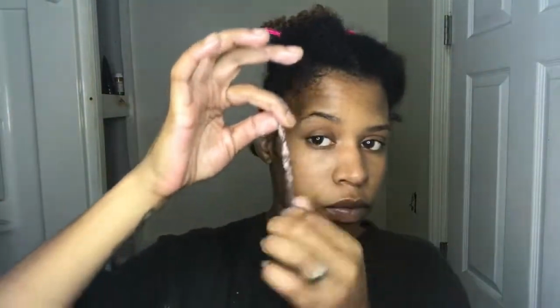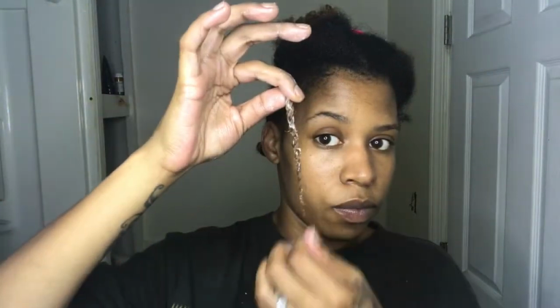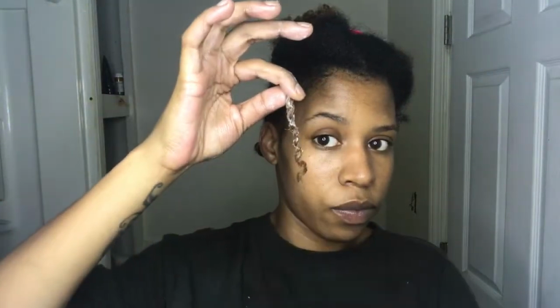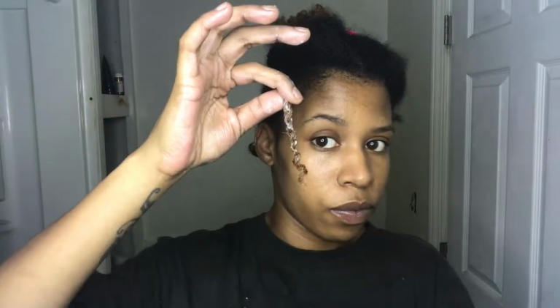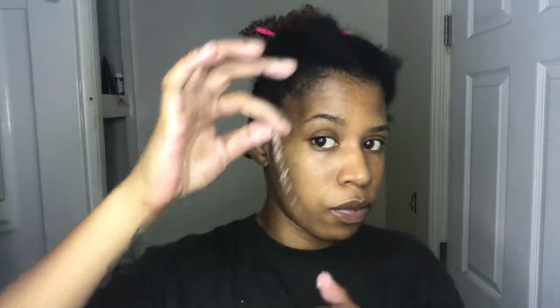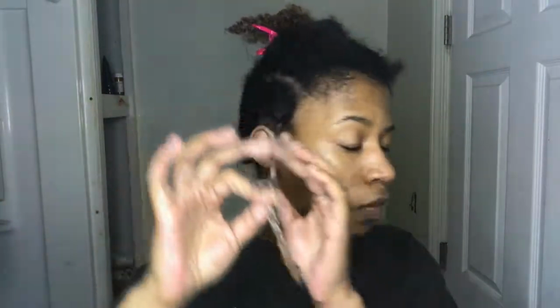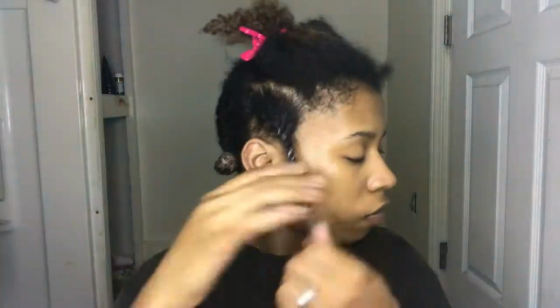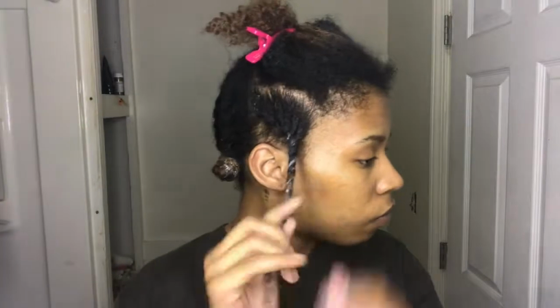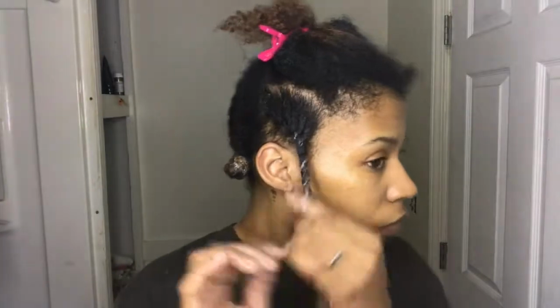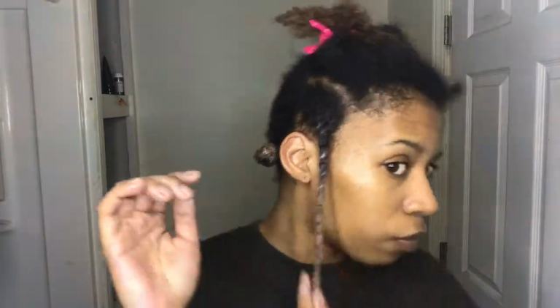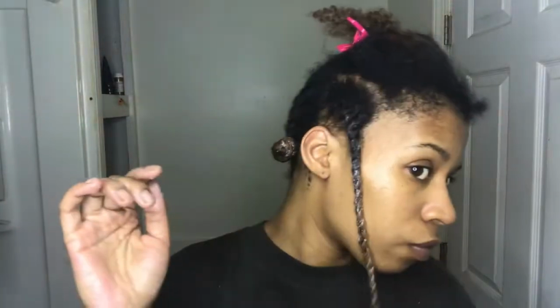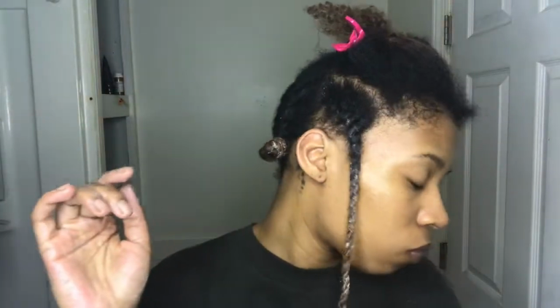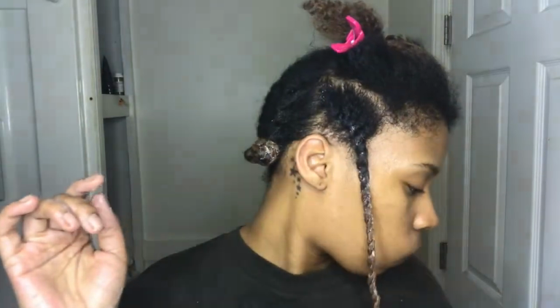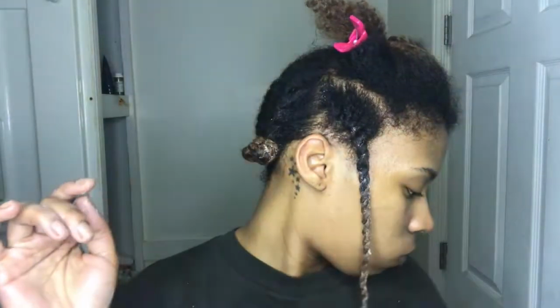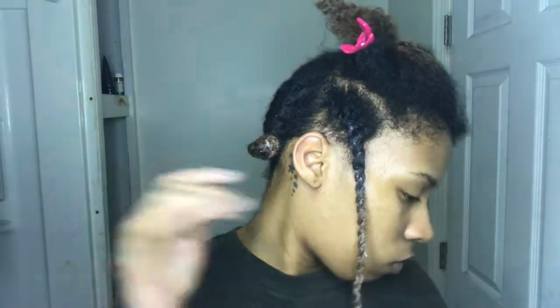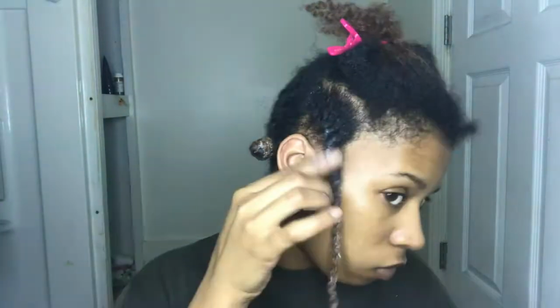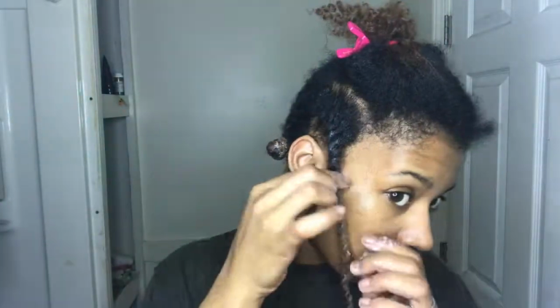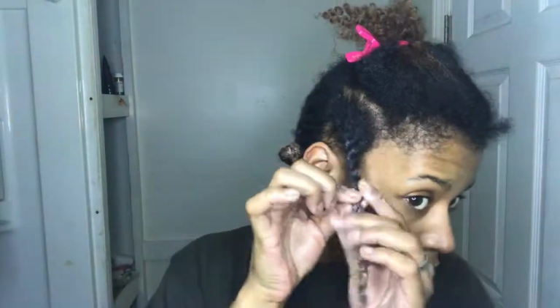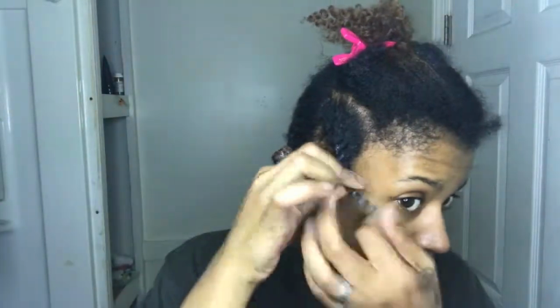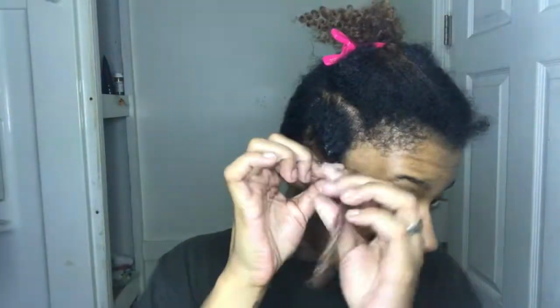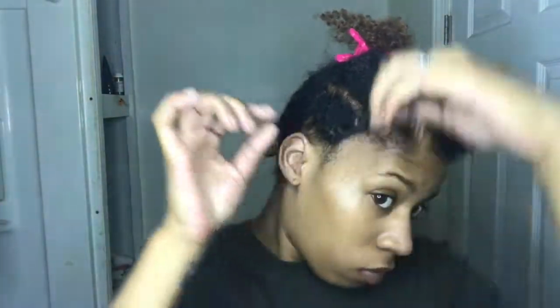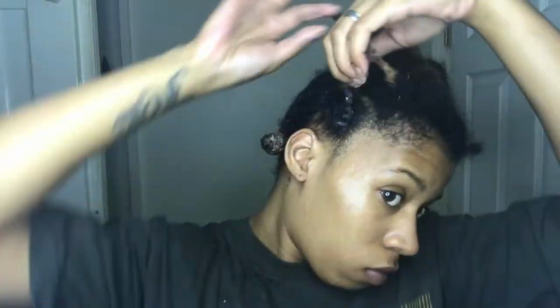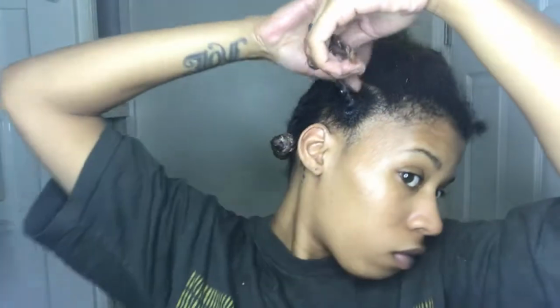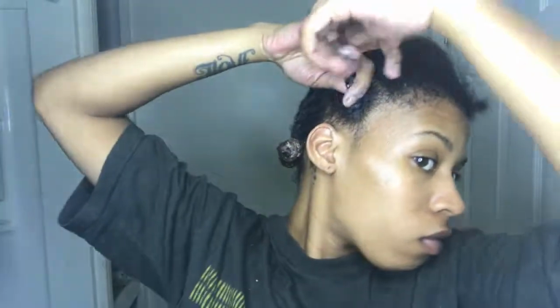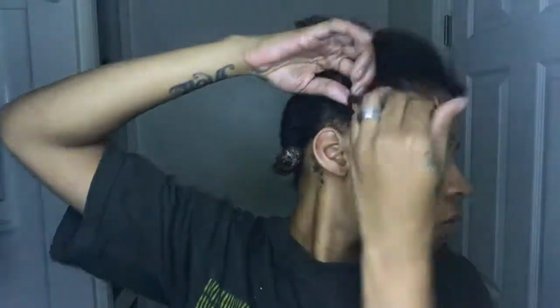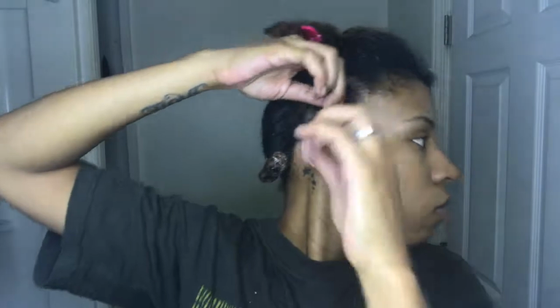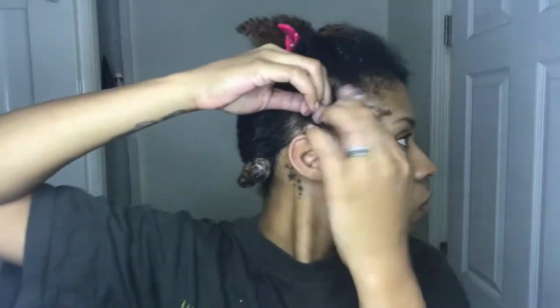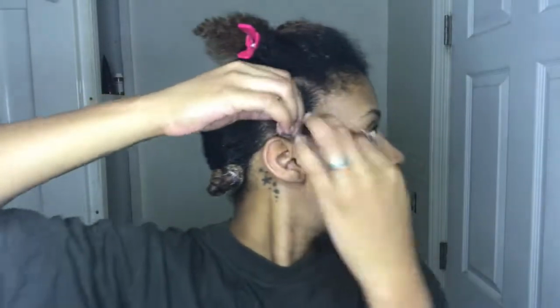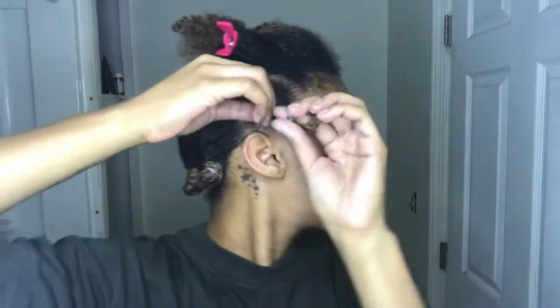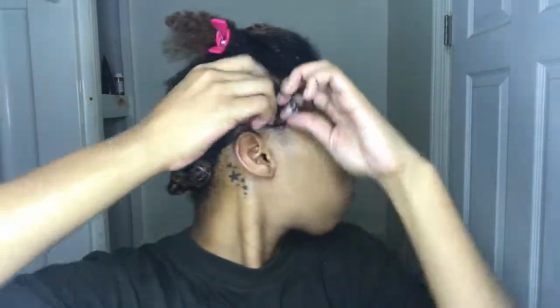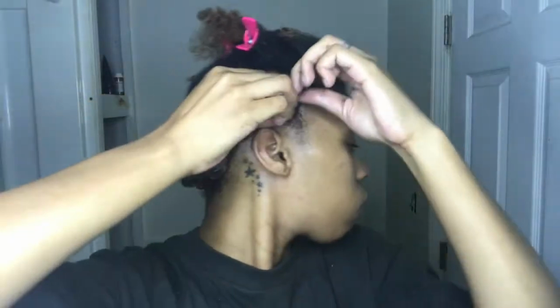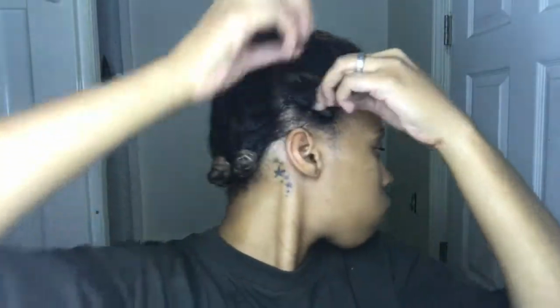For my twist, I'm going to create a bantu knot at the end of my twist. This will give your ends that extra definition and curl.